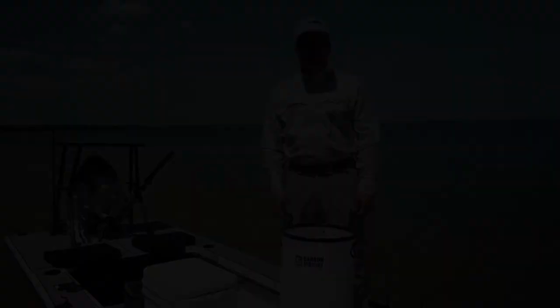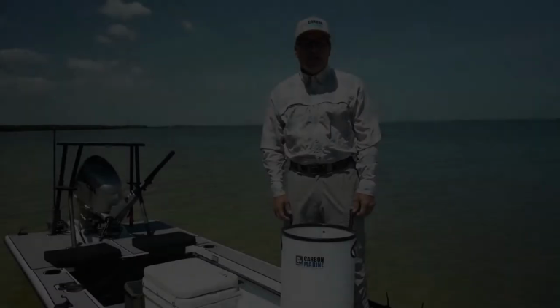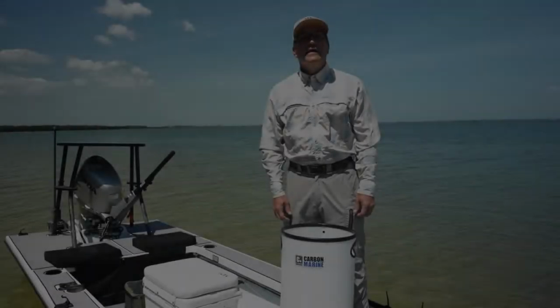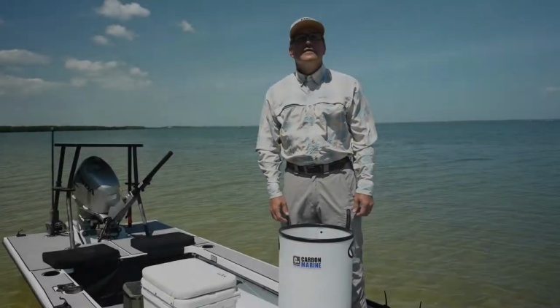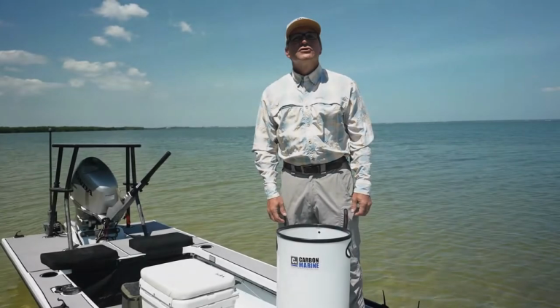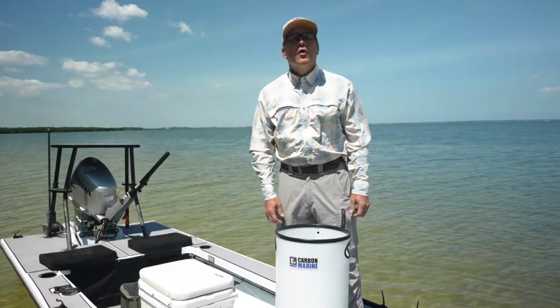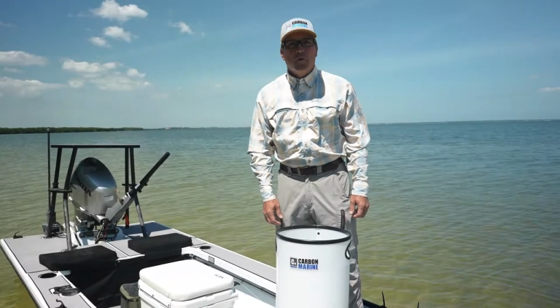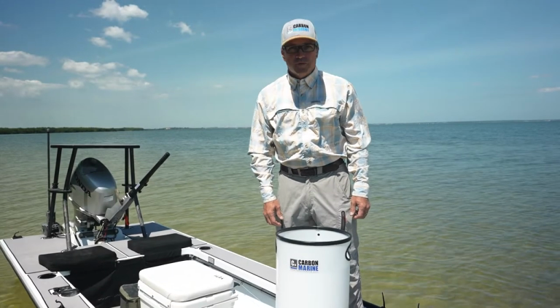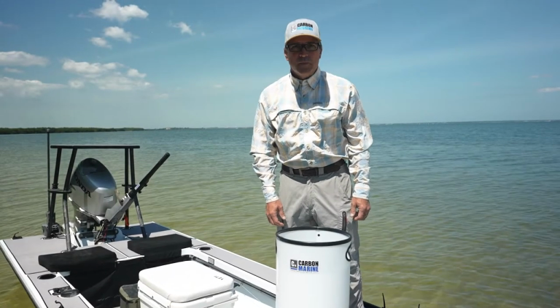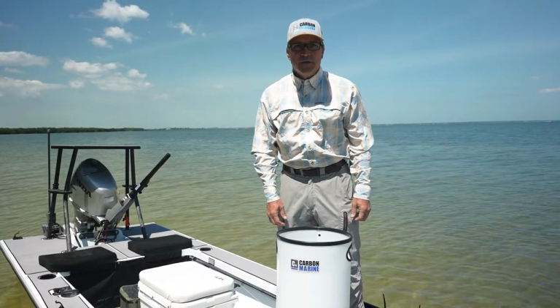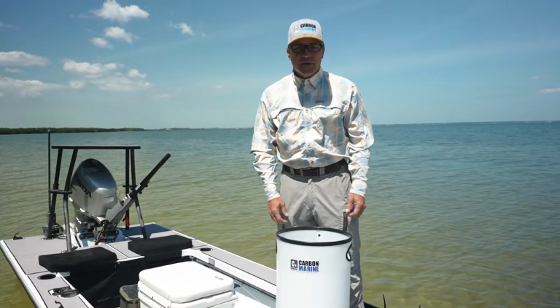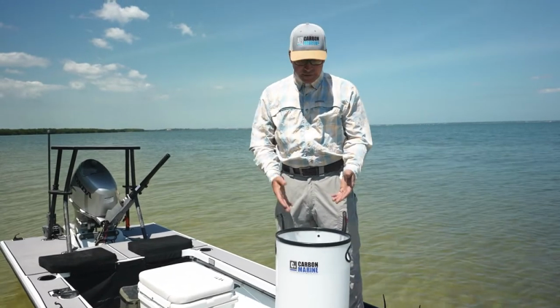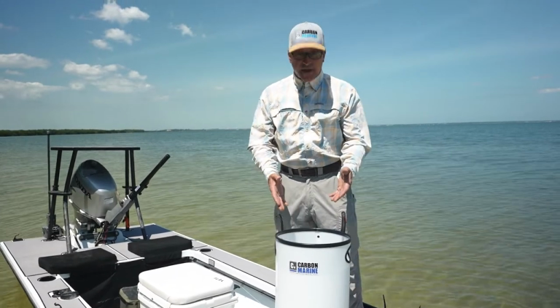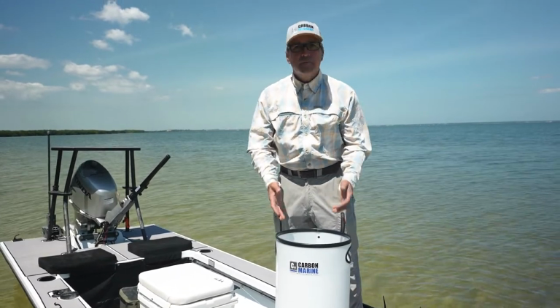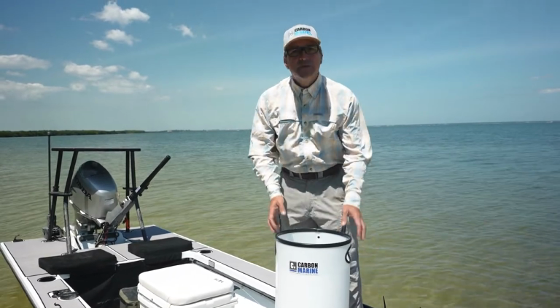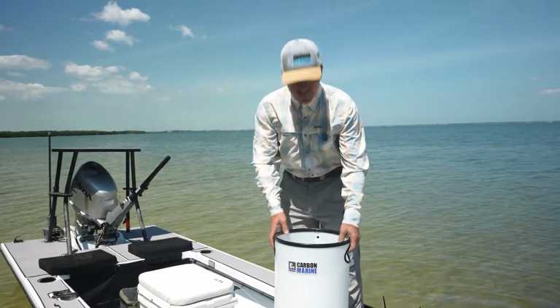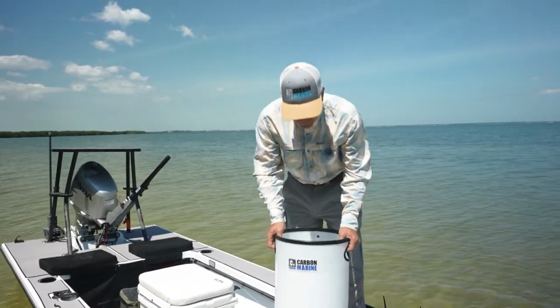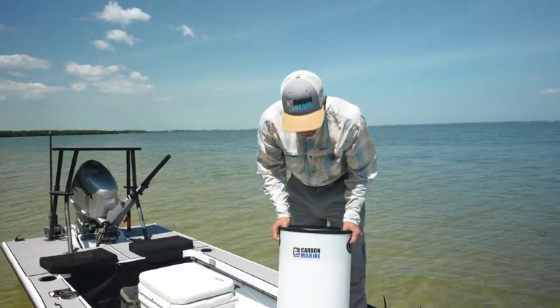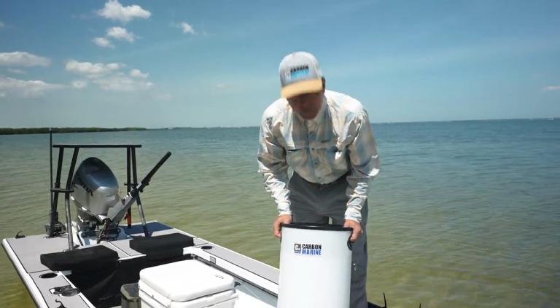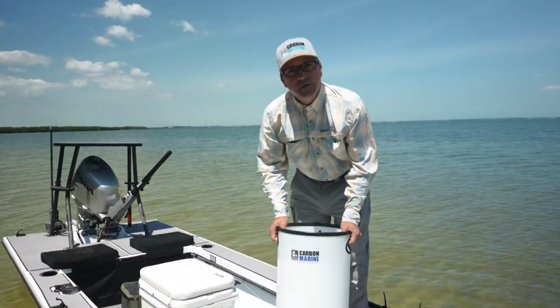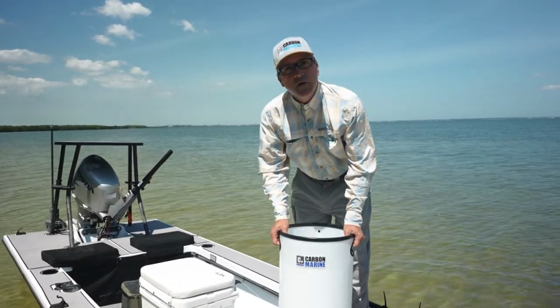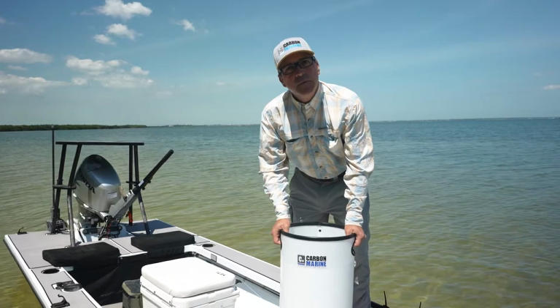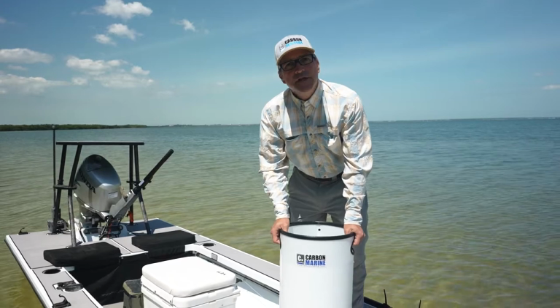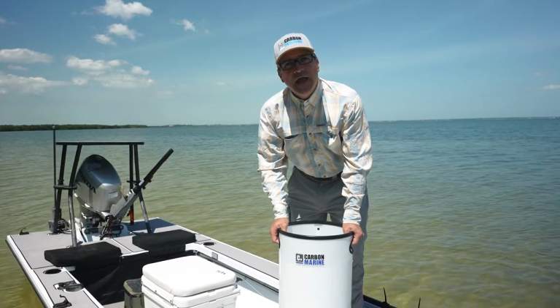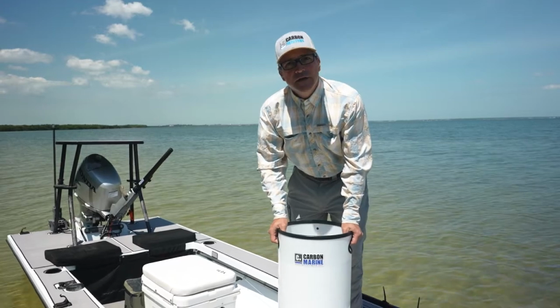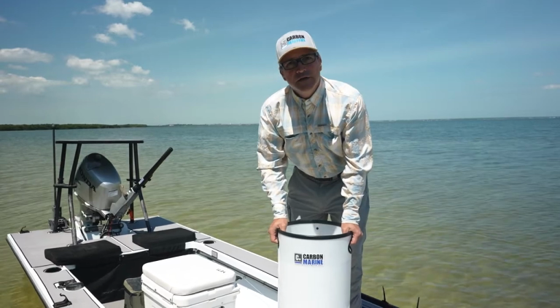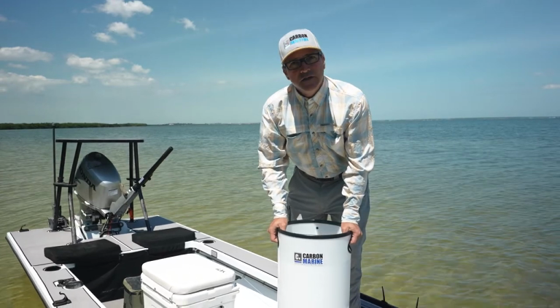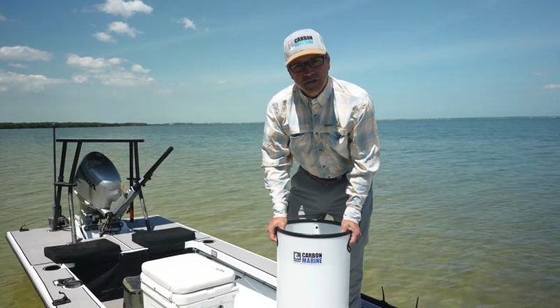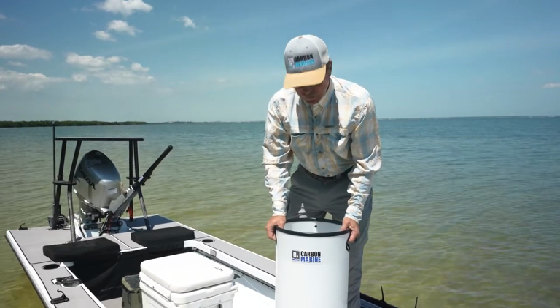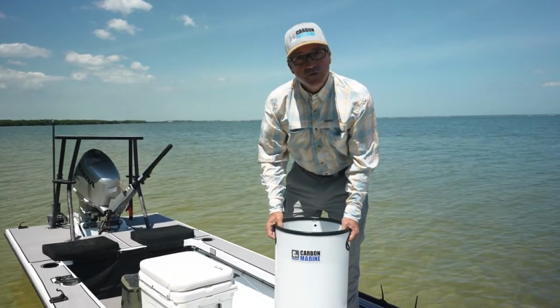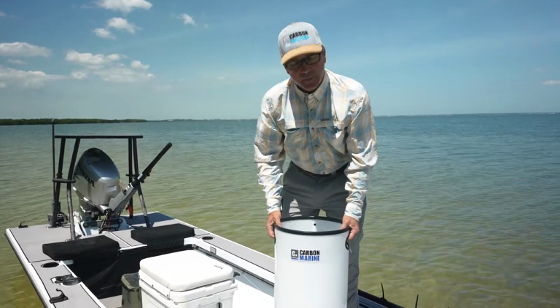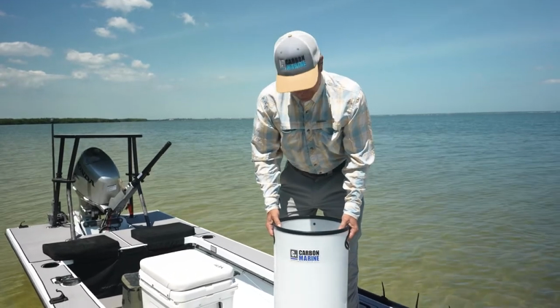Hi, this is Joe Welborn with Carbon Marine. Today I'm presenting you with the Carbon Marine Line Hut Adjustable Stripping Bucket.